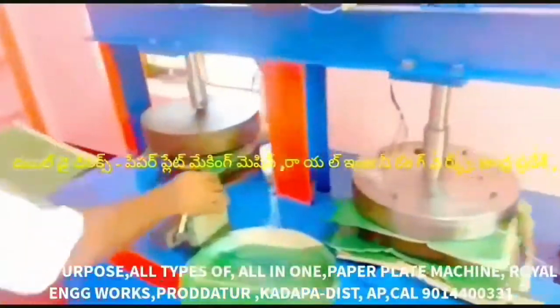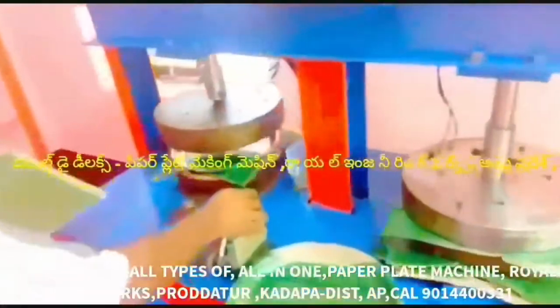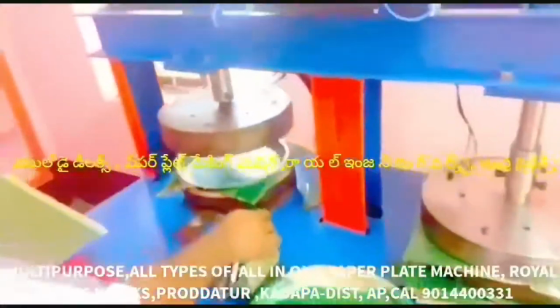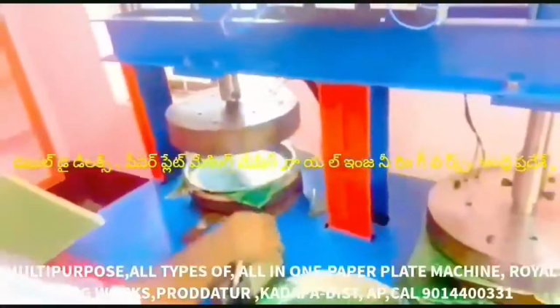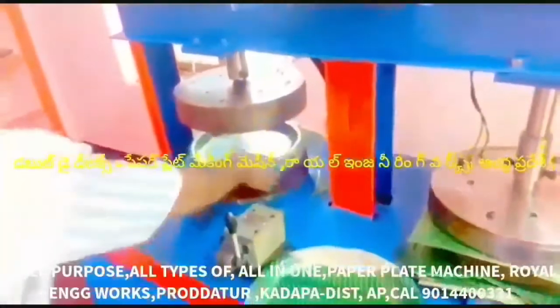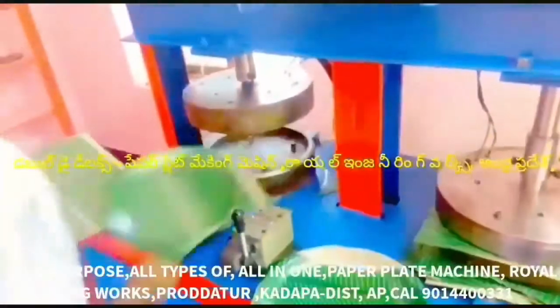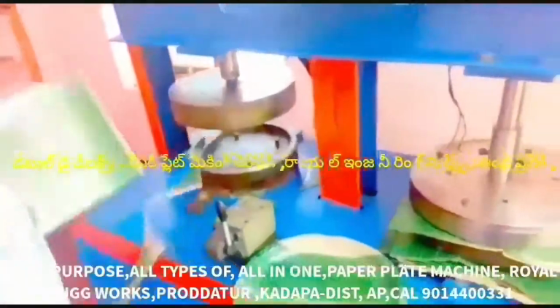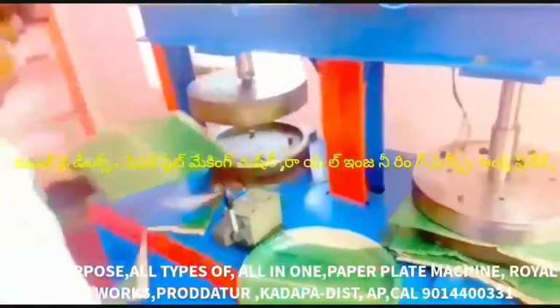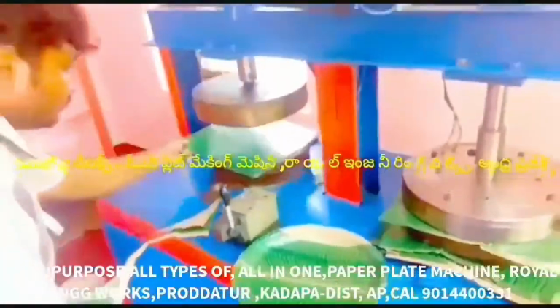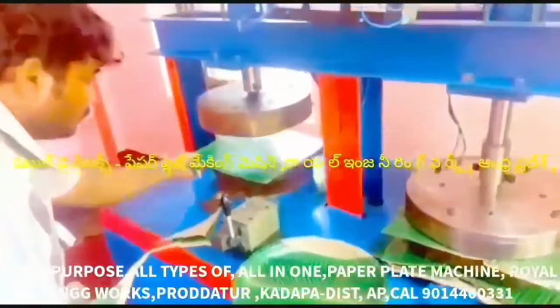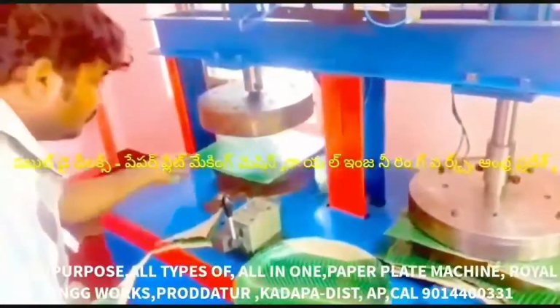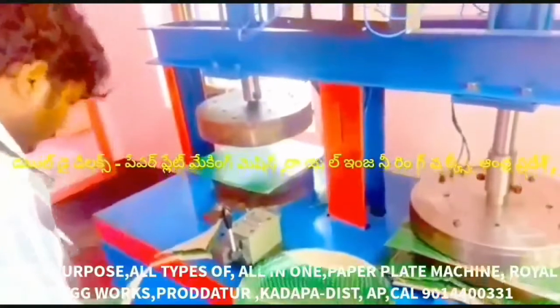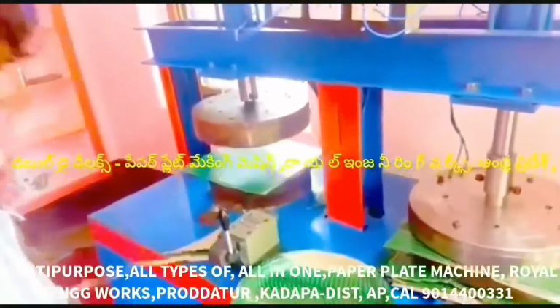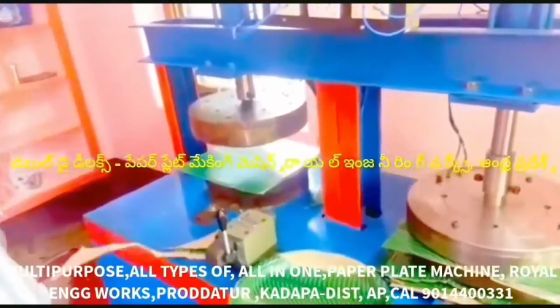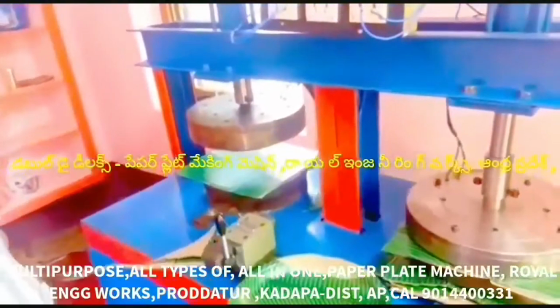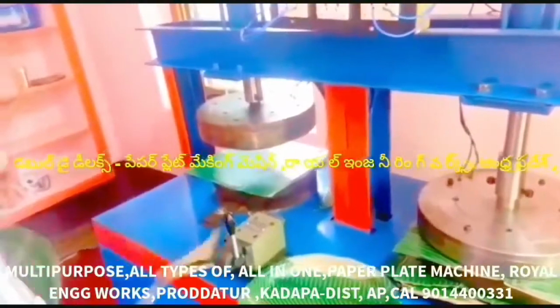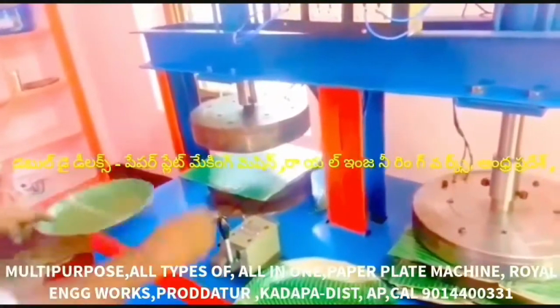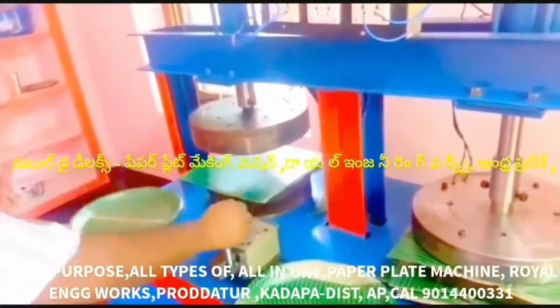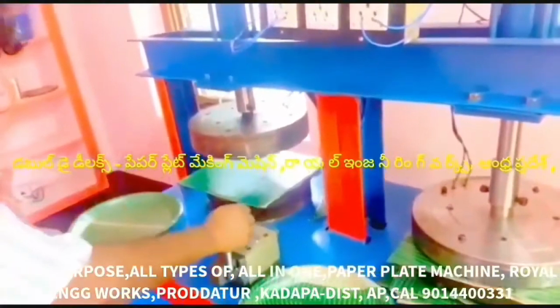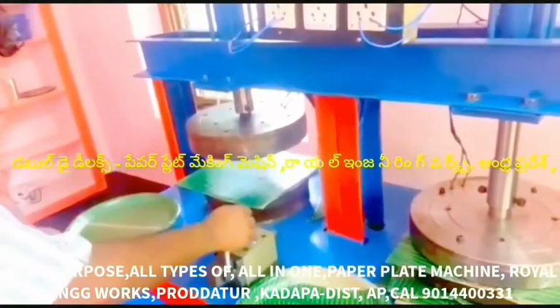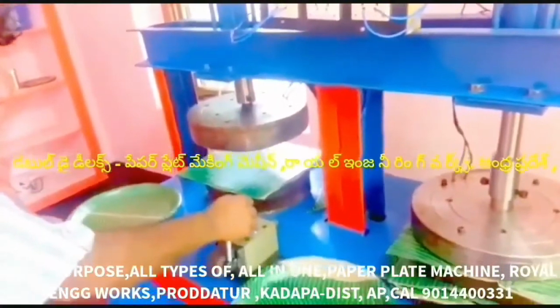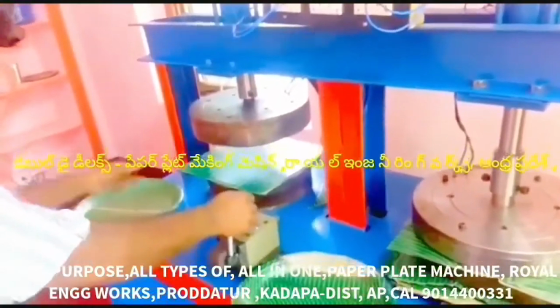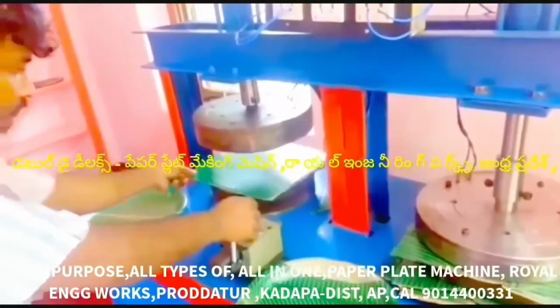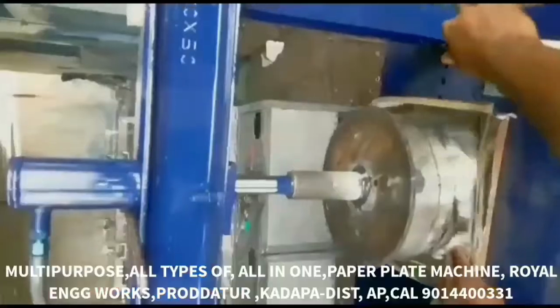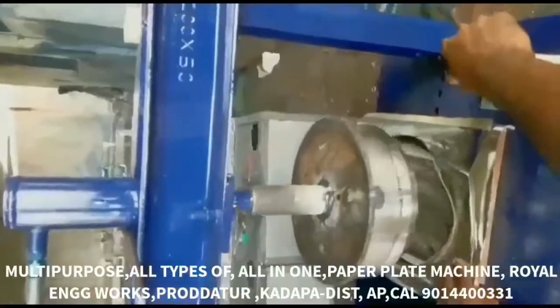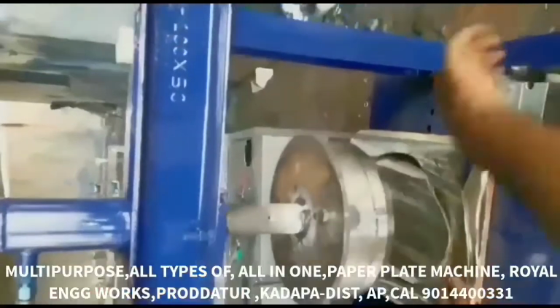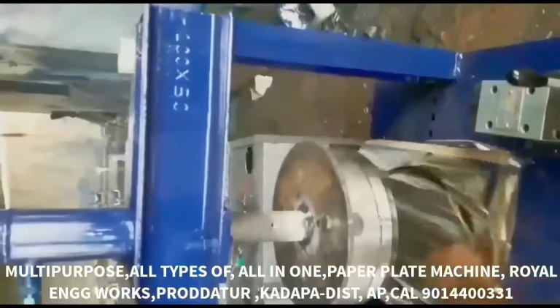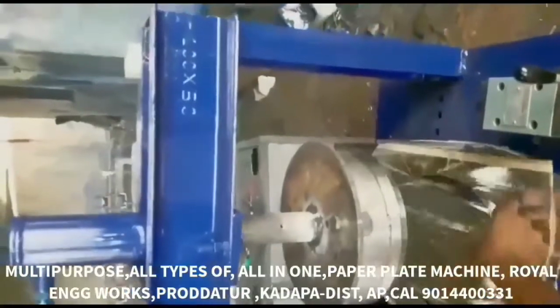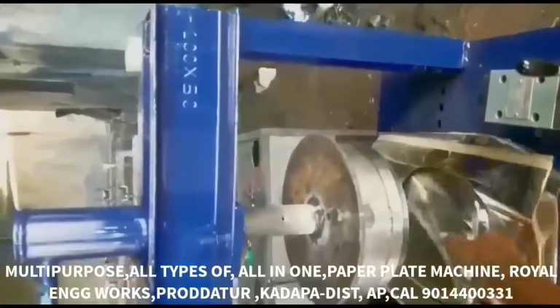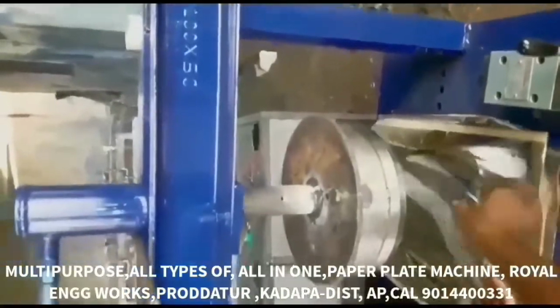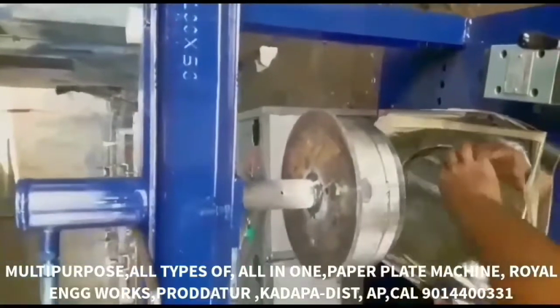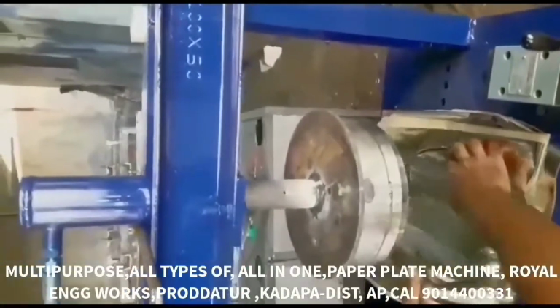We can produce buffet plates, sitting plates, different plates, snacks plates, bakery plates, doughnut cups, and panik cups. We can also prepare all types of coffee cups and tea cups.